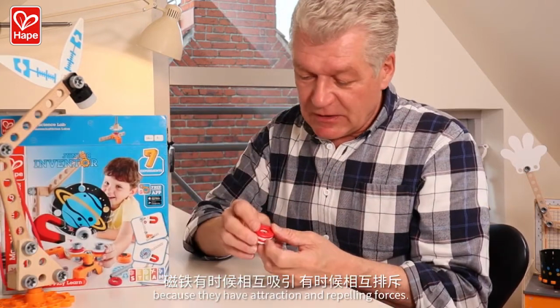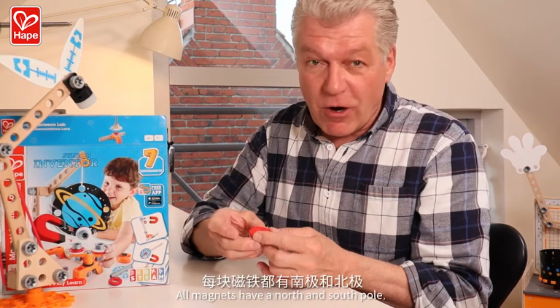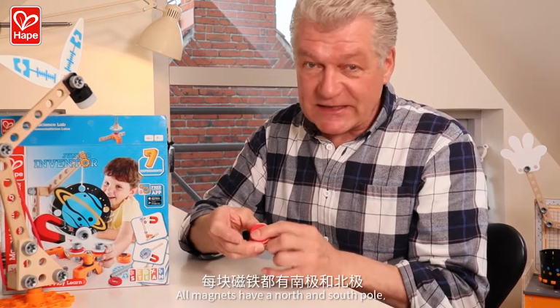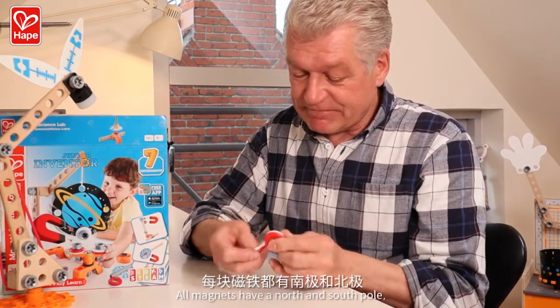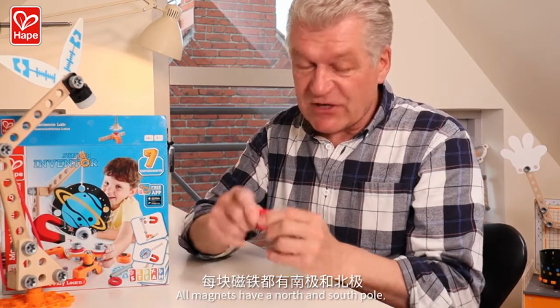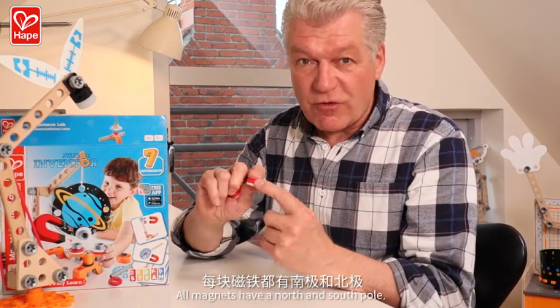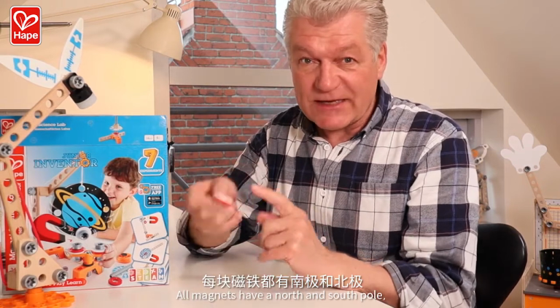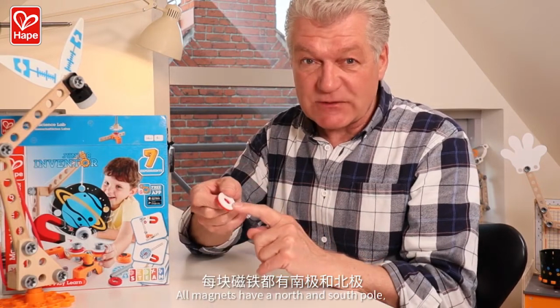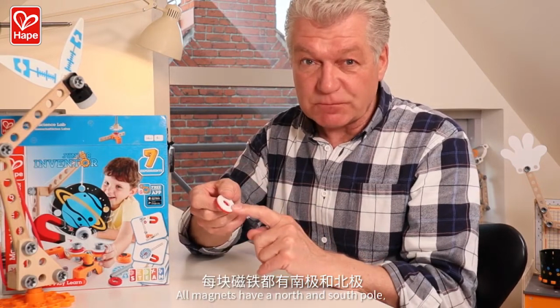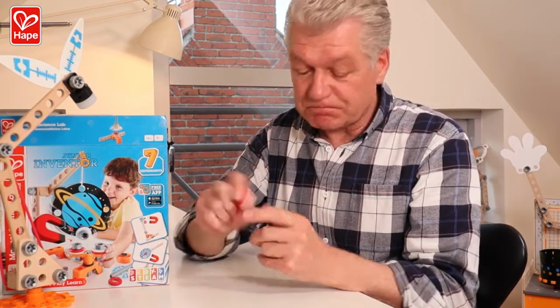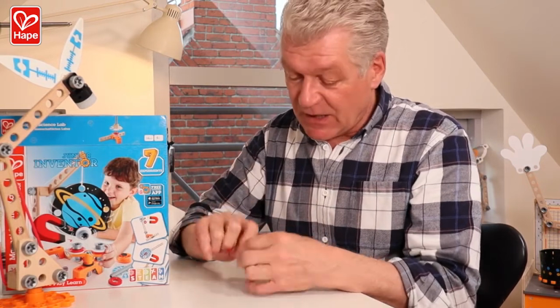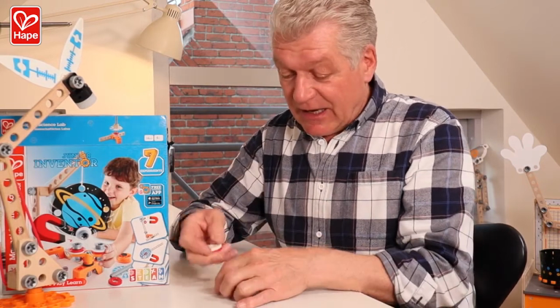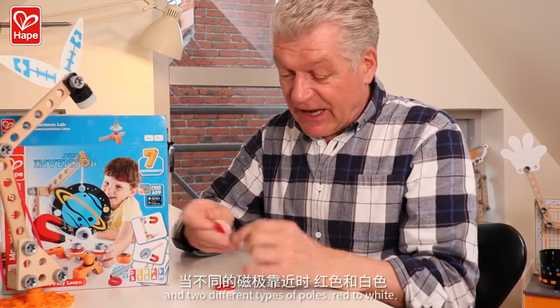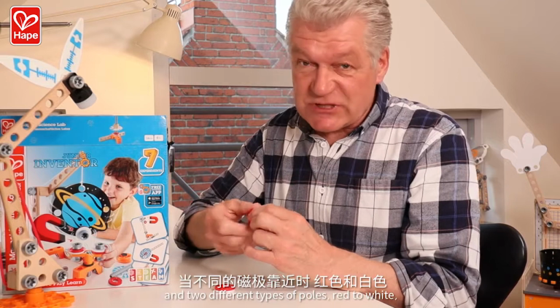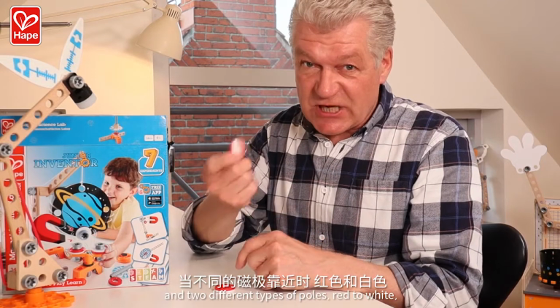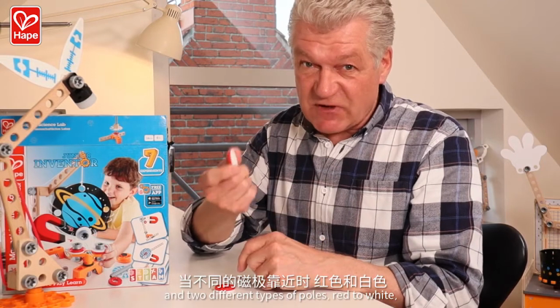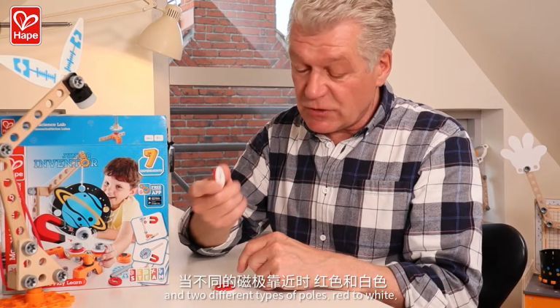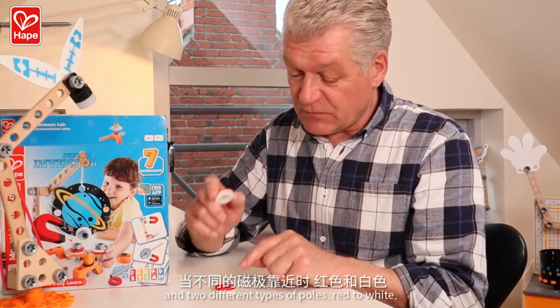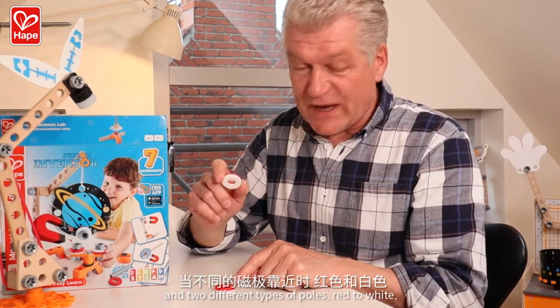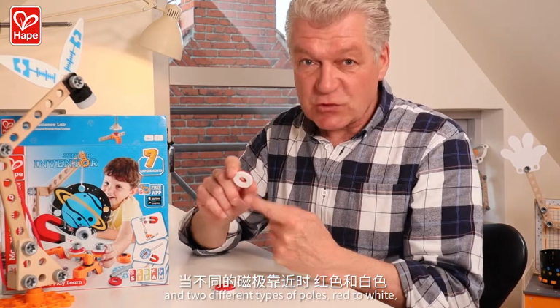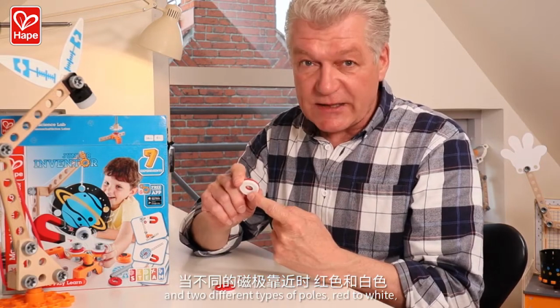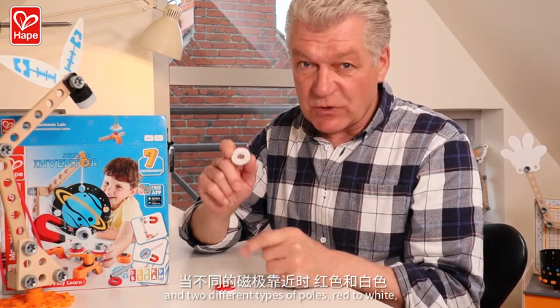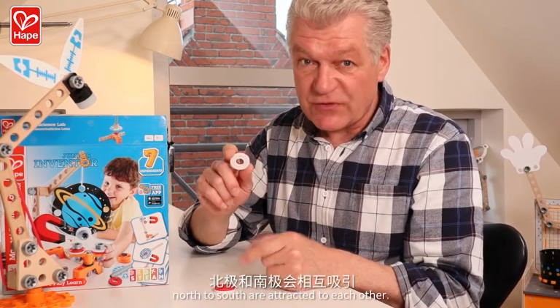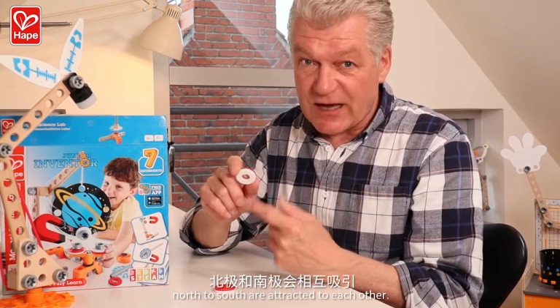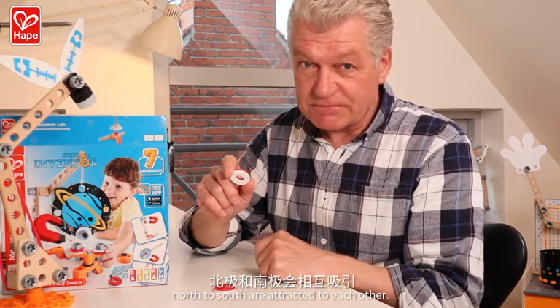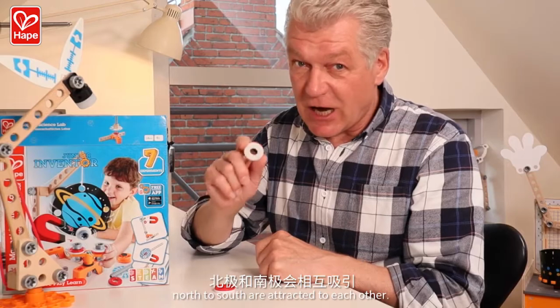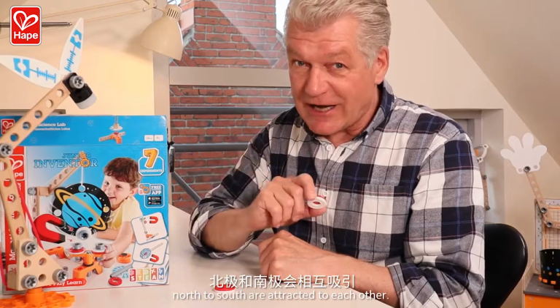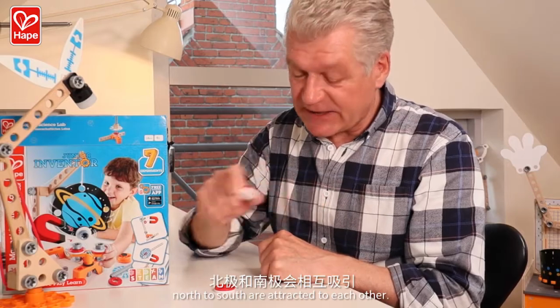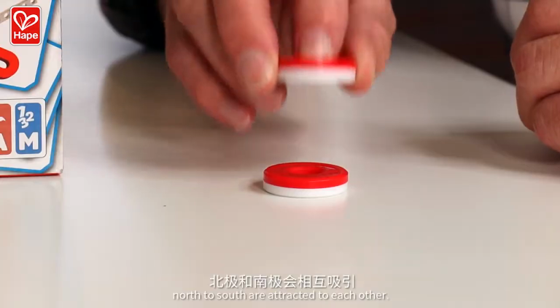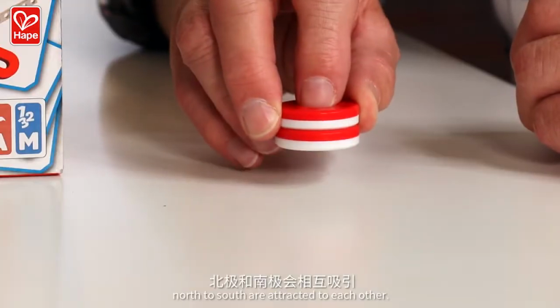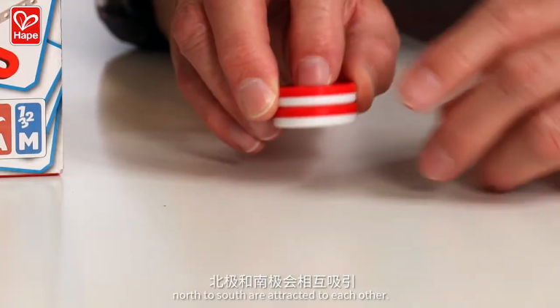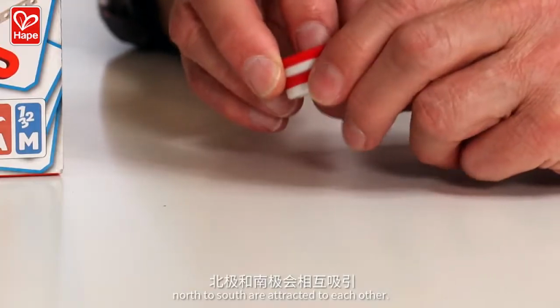All magnets have a north and a south pole. And two different types of poles — red to white, north to south — are attracted to each other.